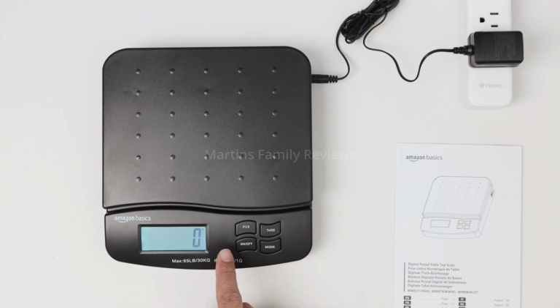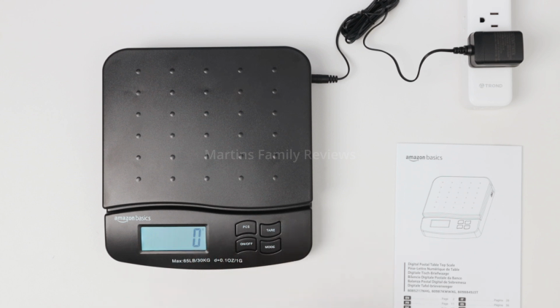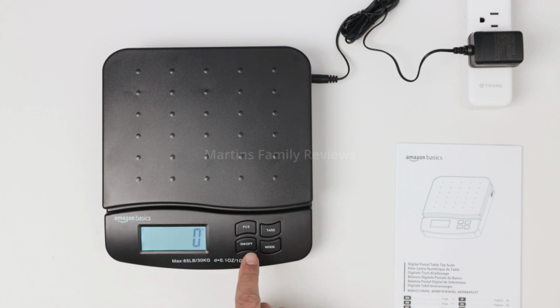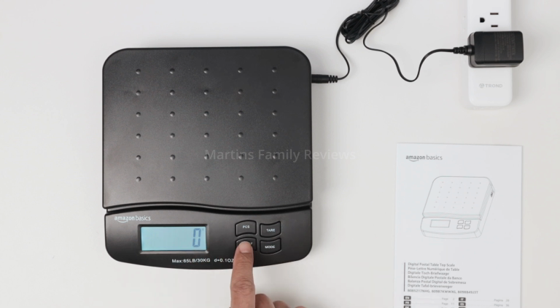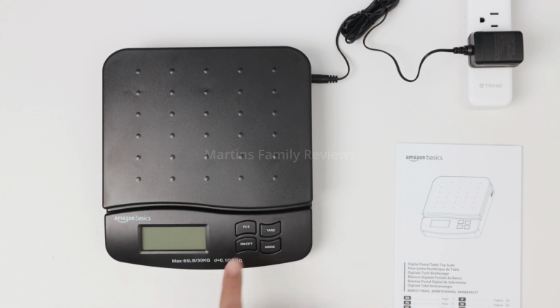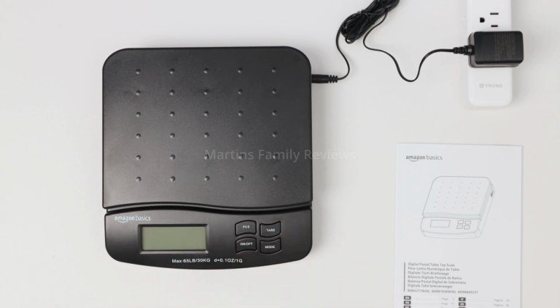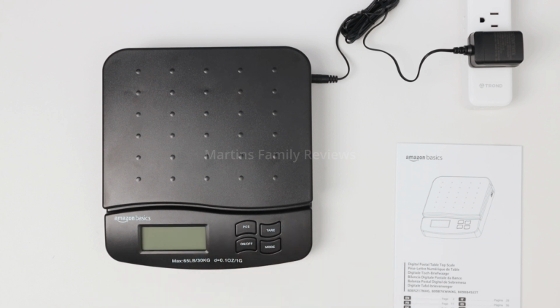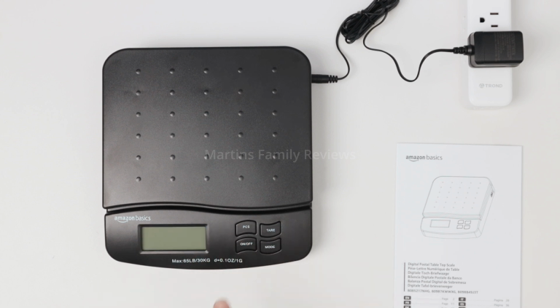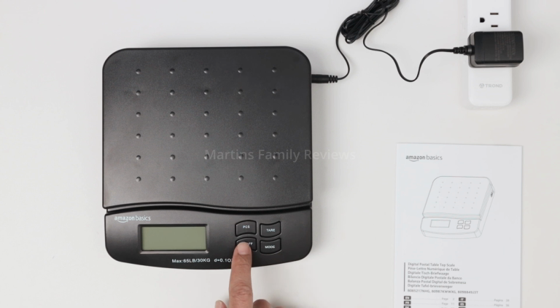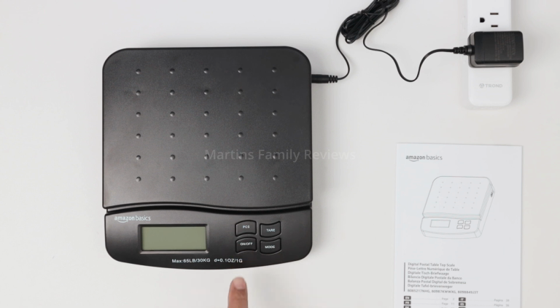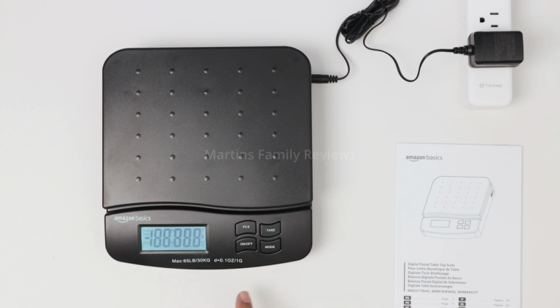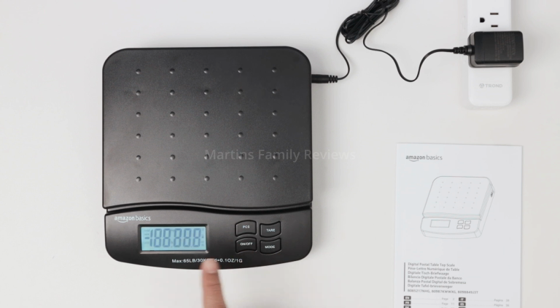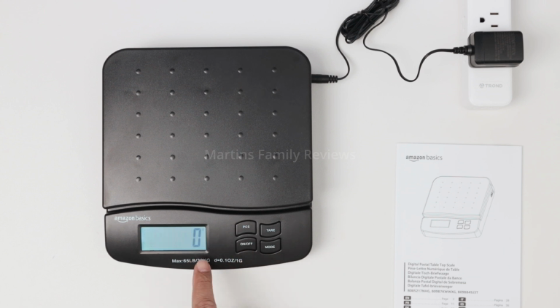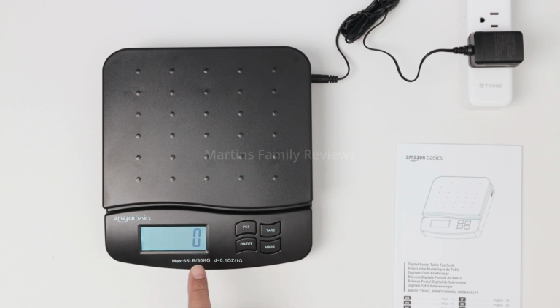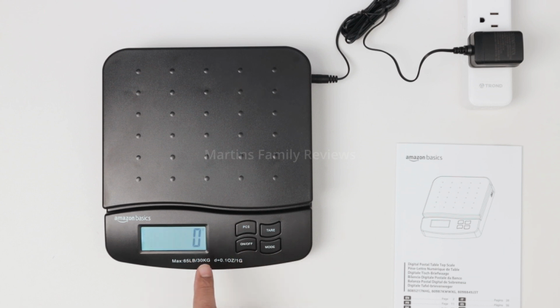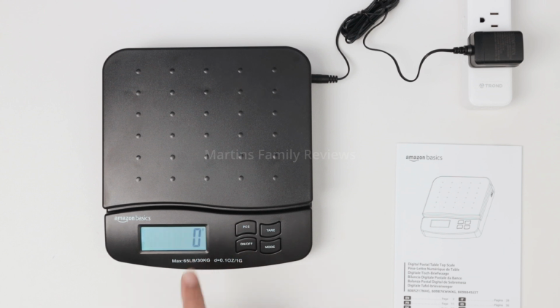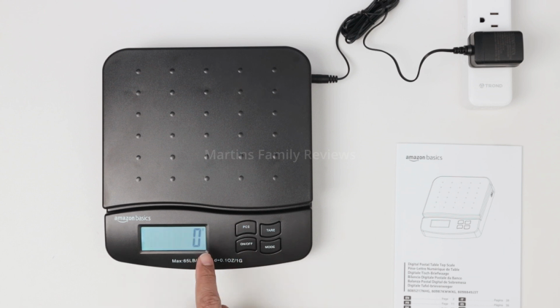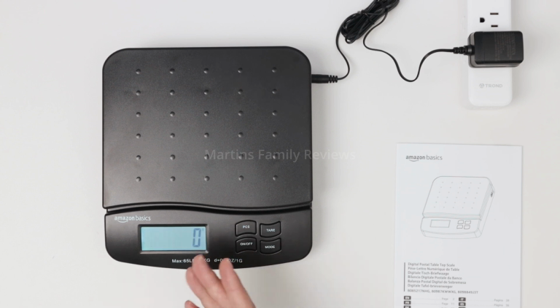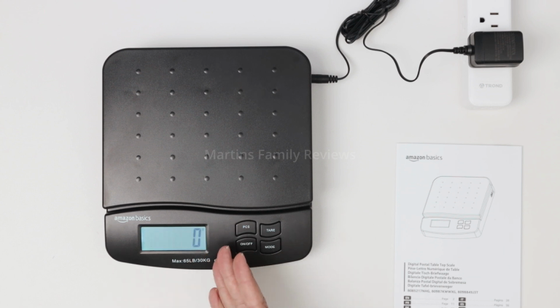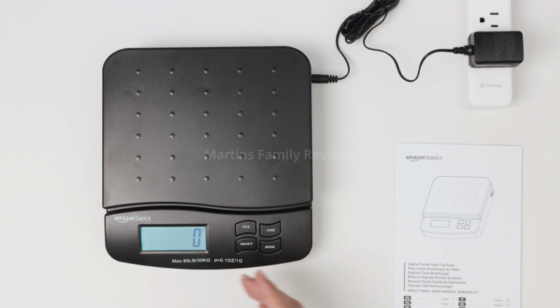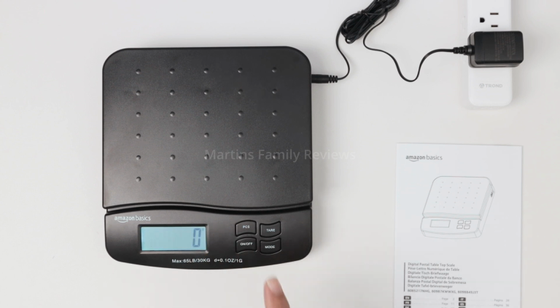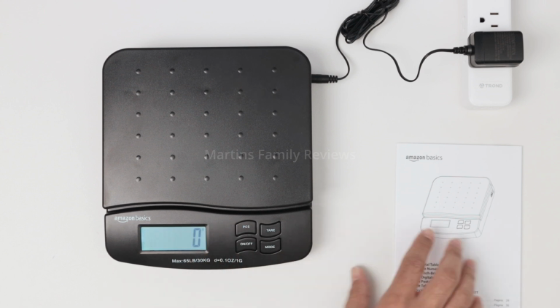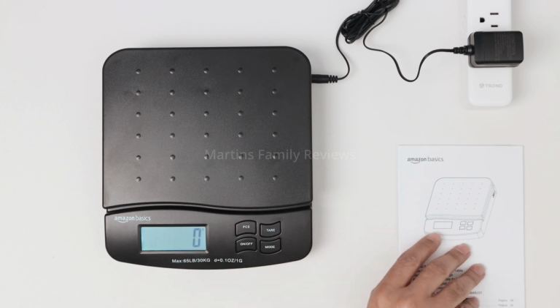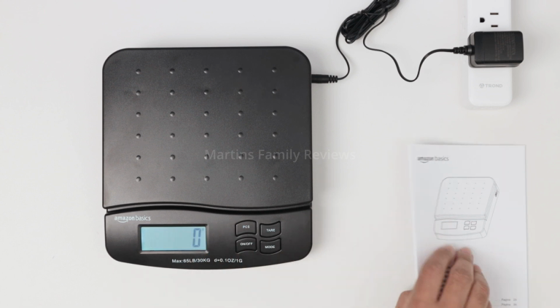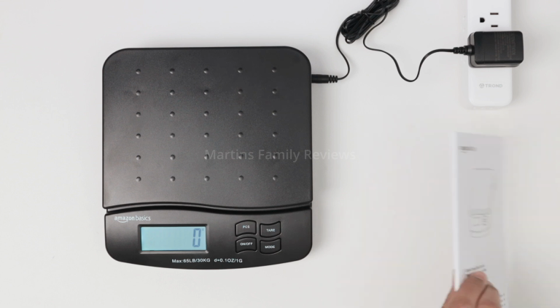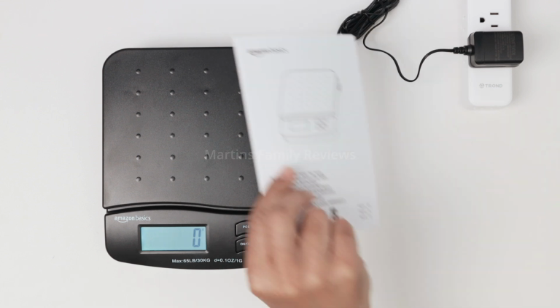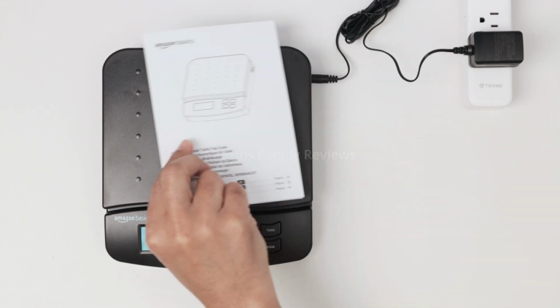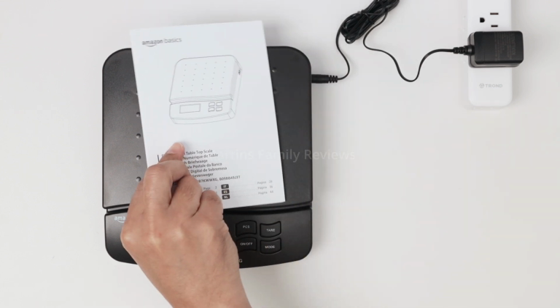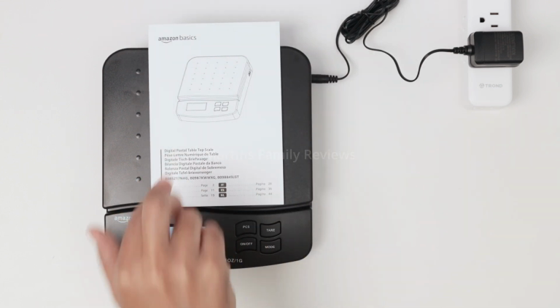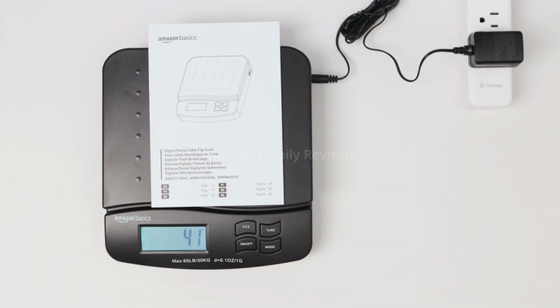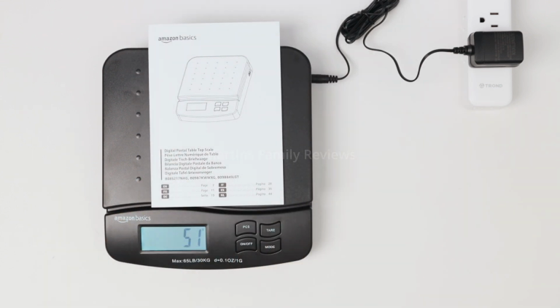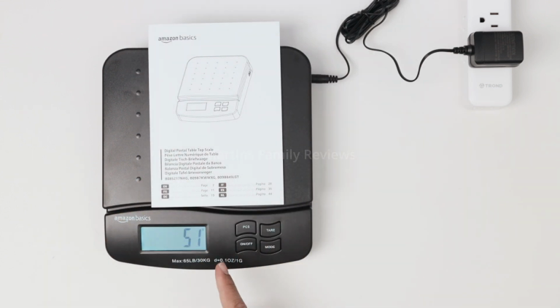When you turn it off and turn it on again, it comes back to the latest unit you selected, which is pretty handy. Right now I have it set to grams.